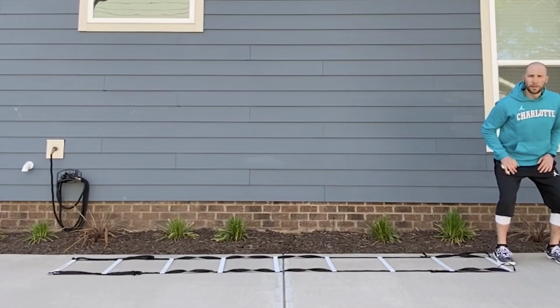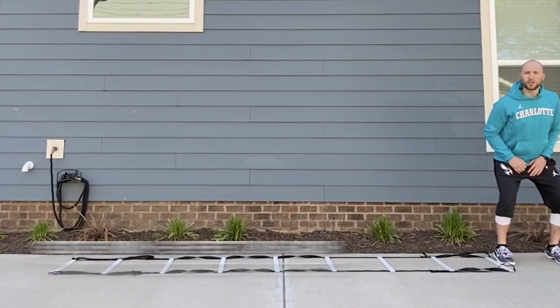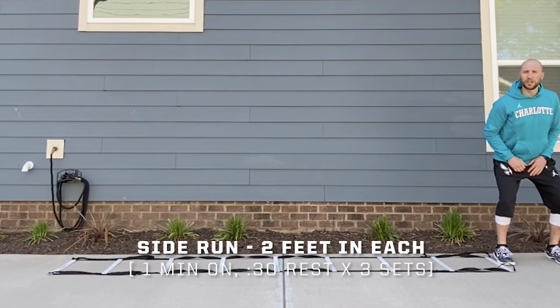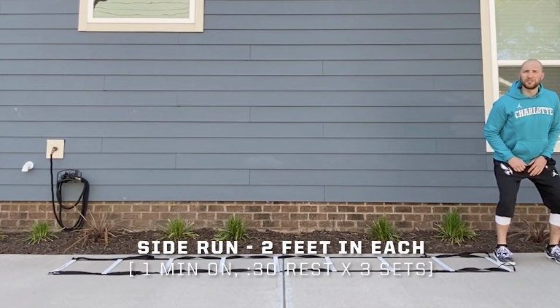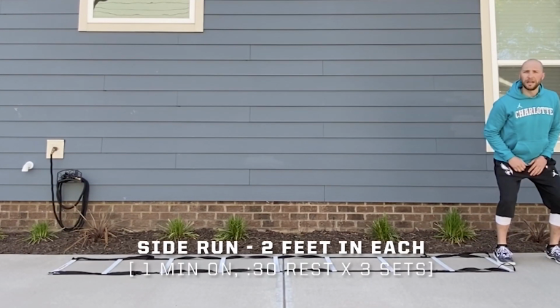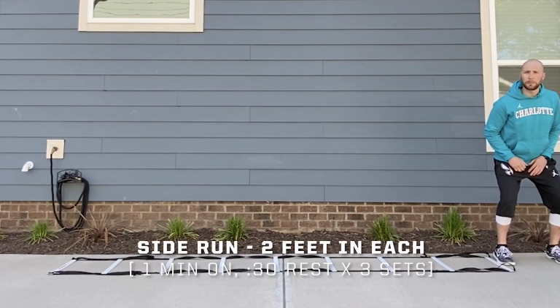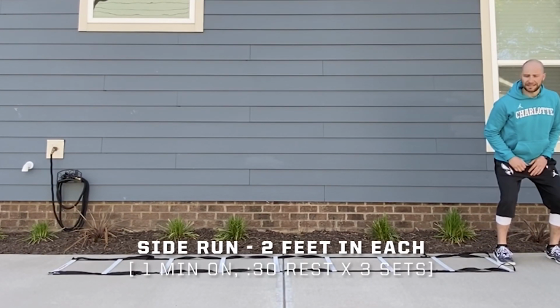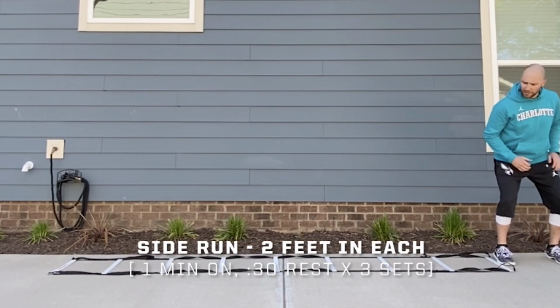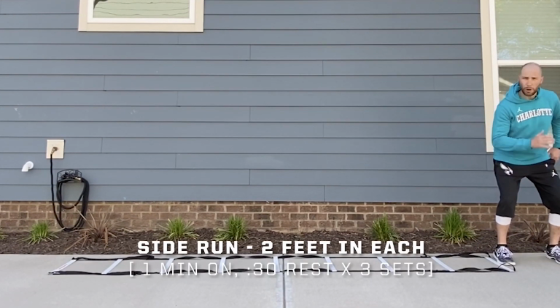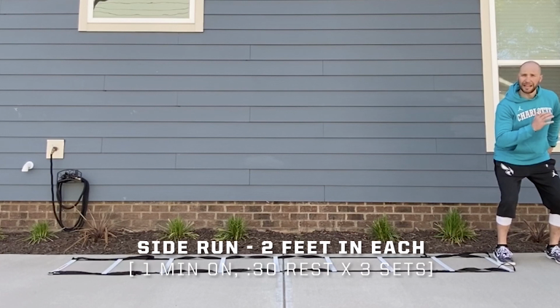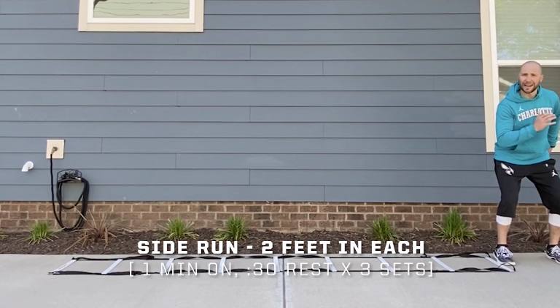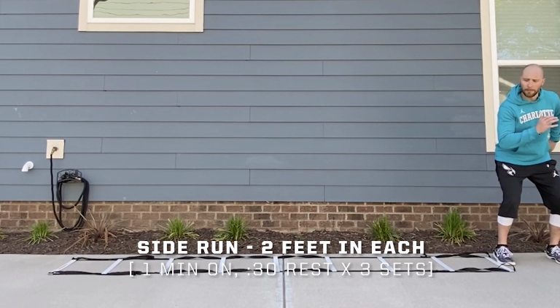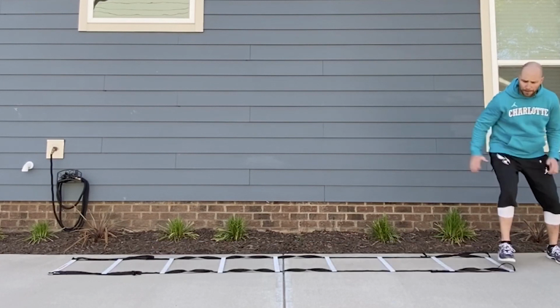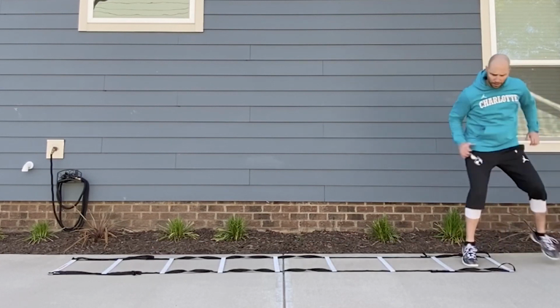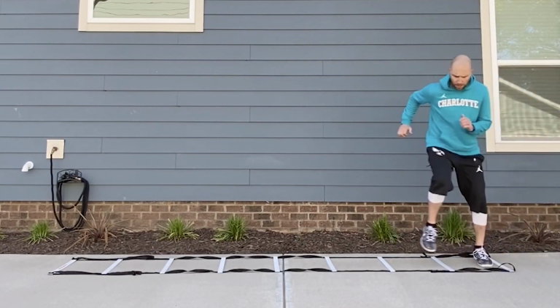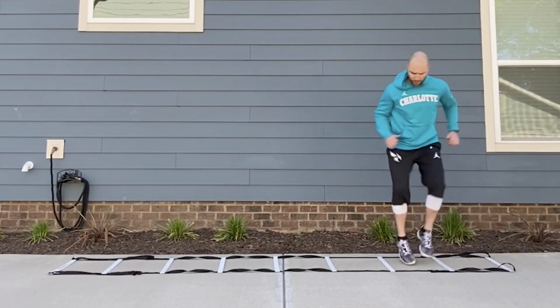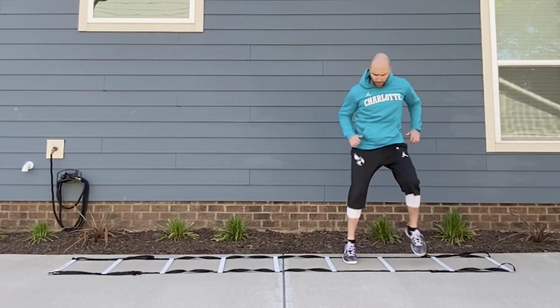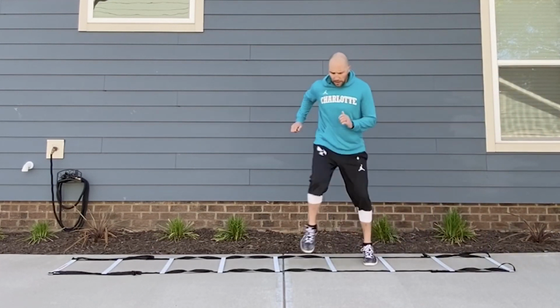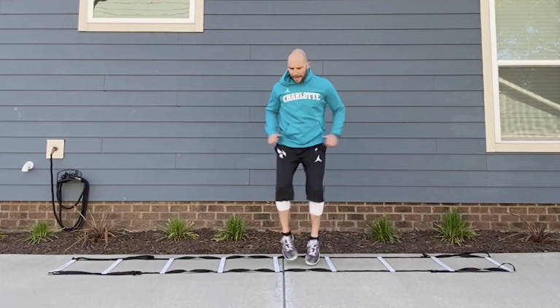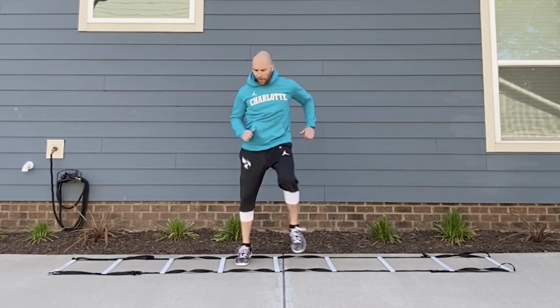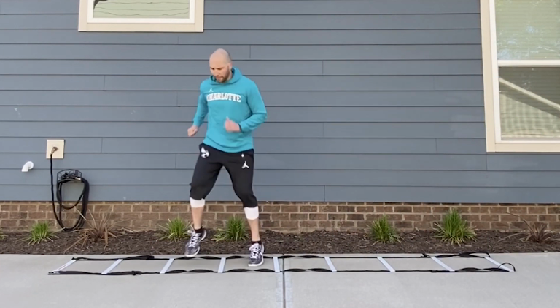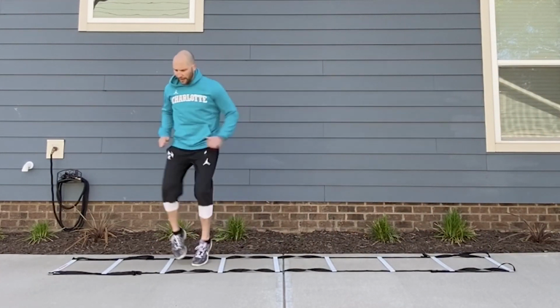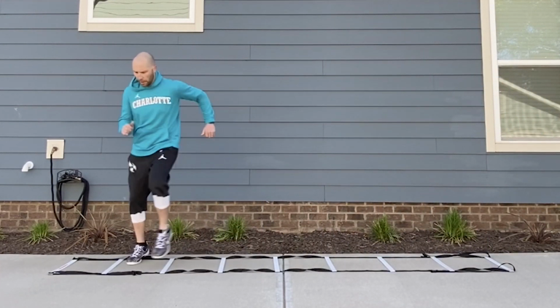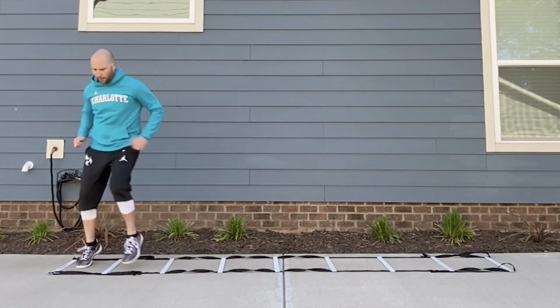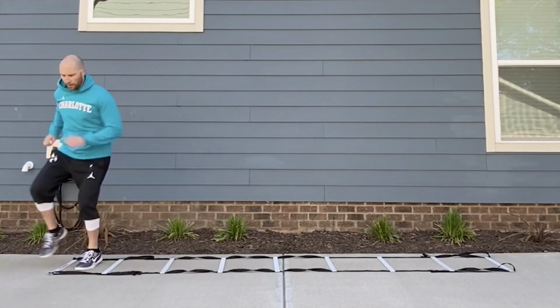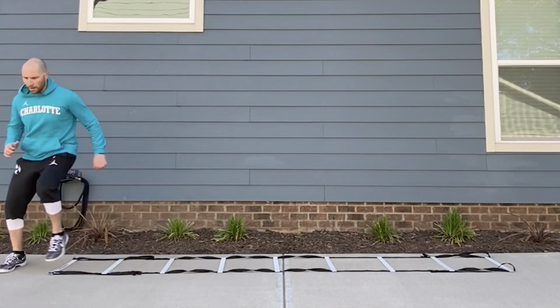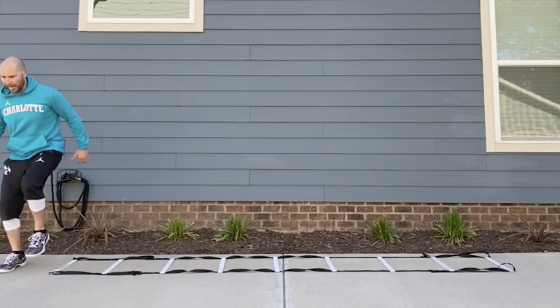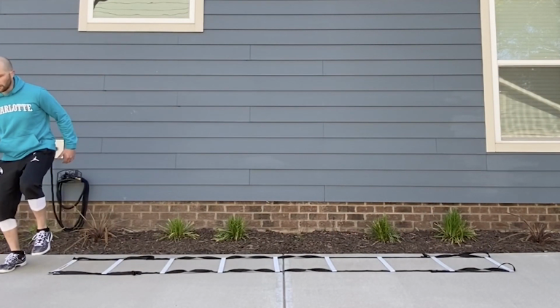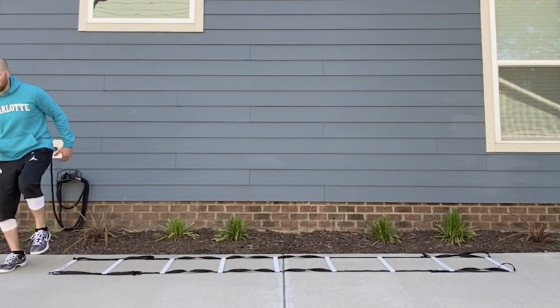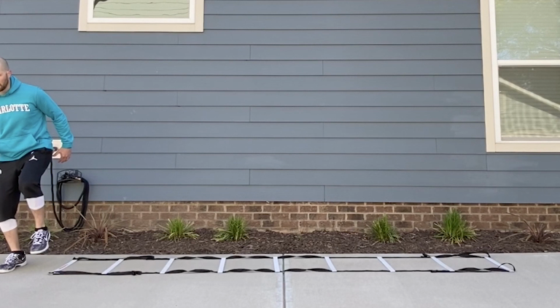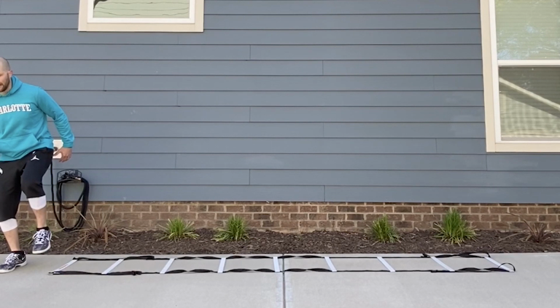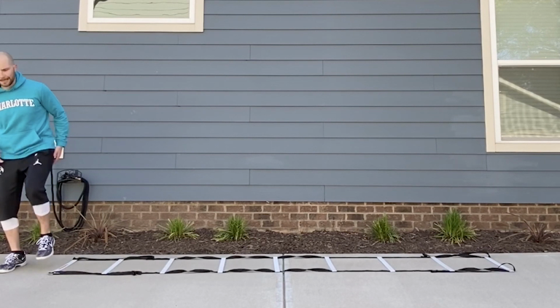The first drill is going to be two in each space. Start with your inside arm up, light and quick on your feet, balance and hold when you get to the end.